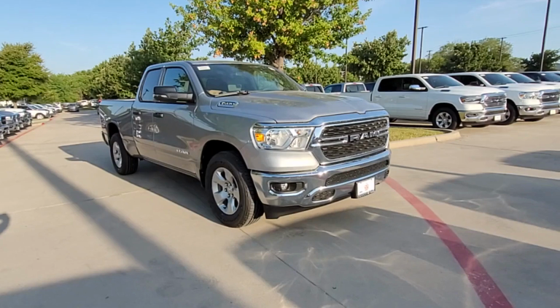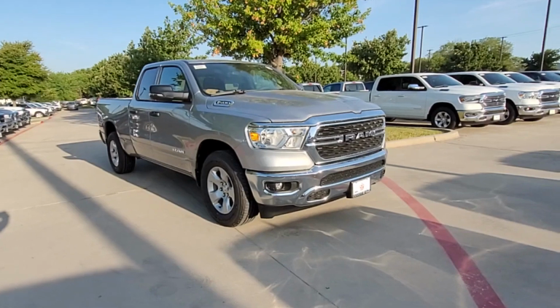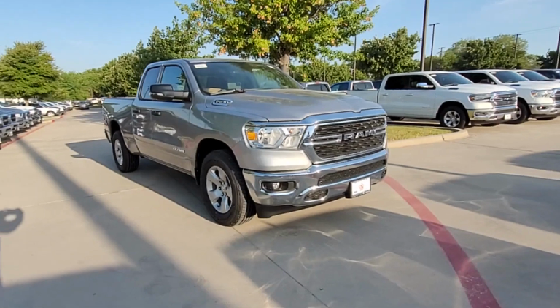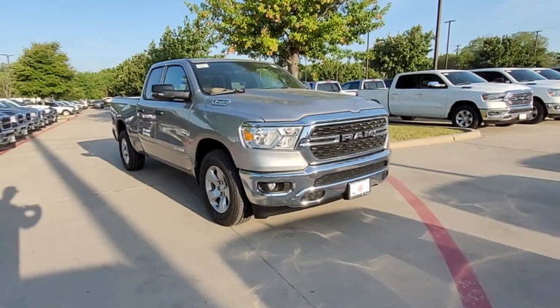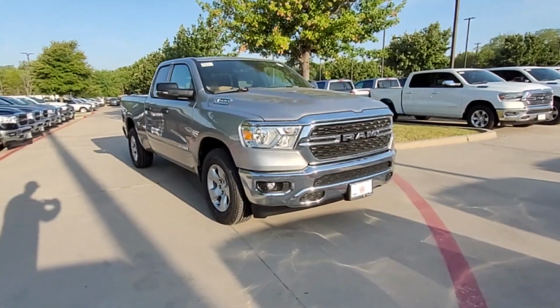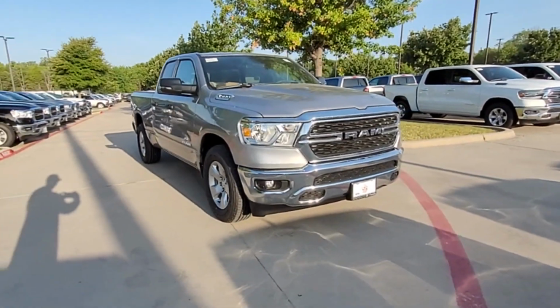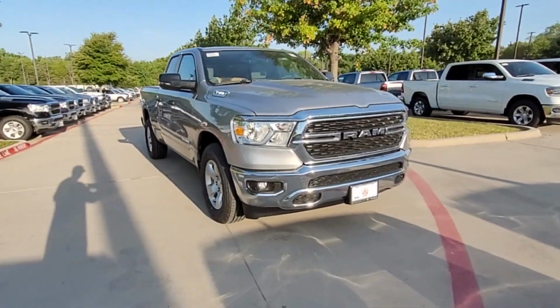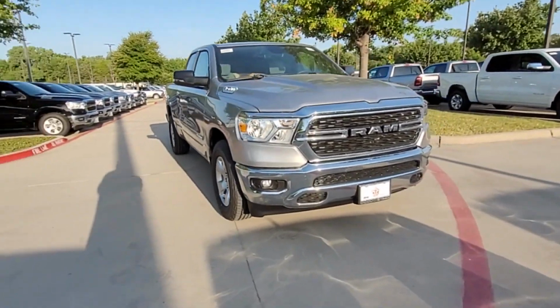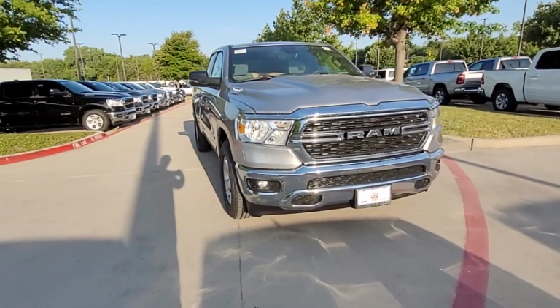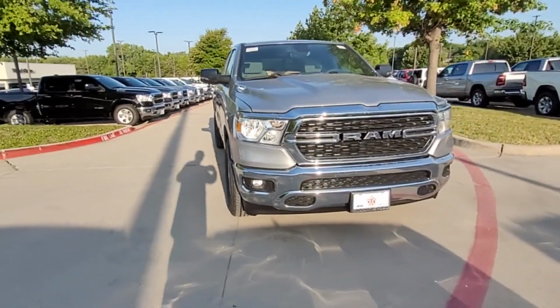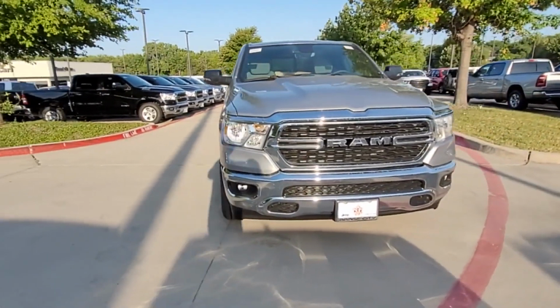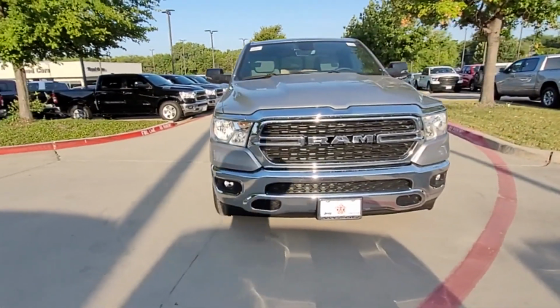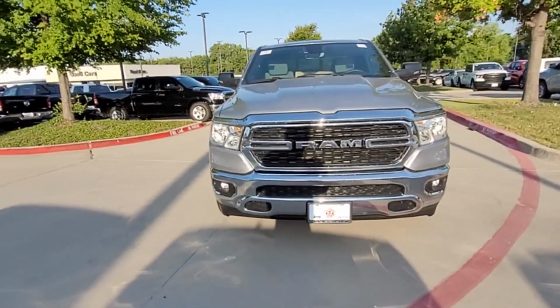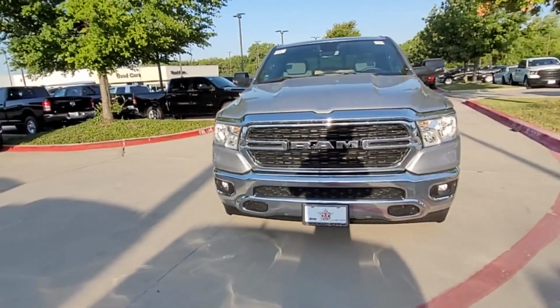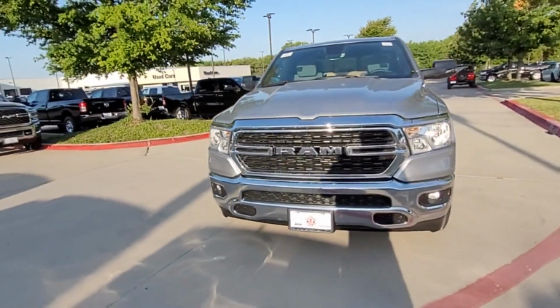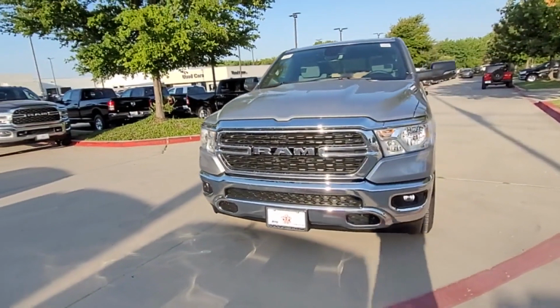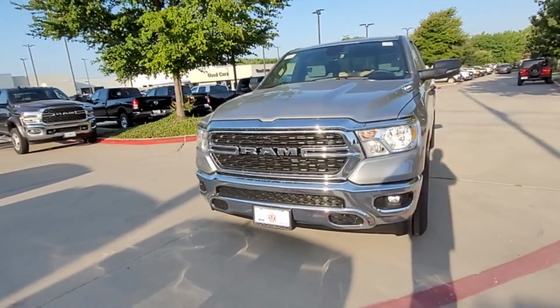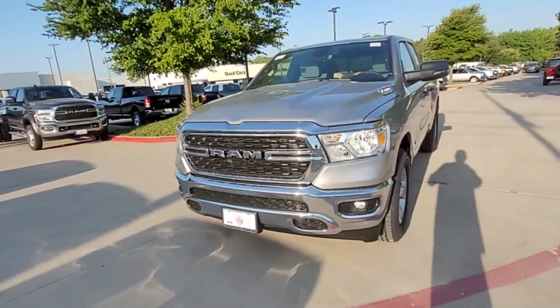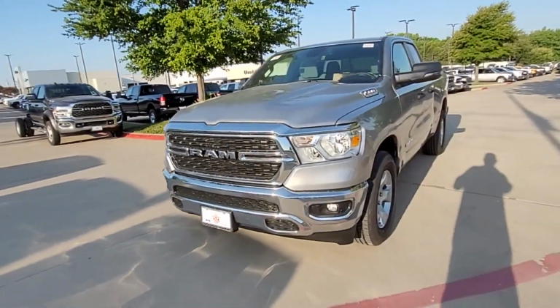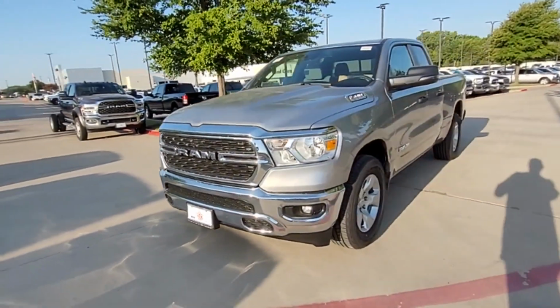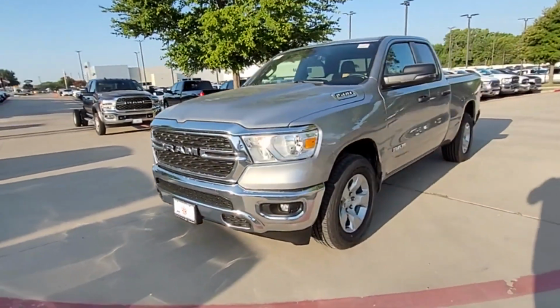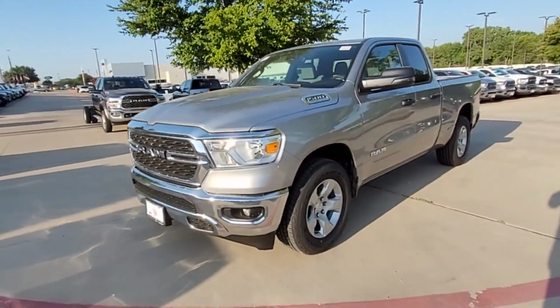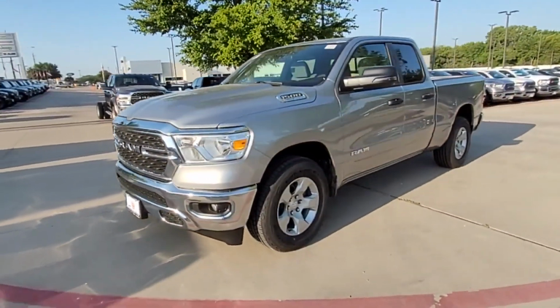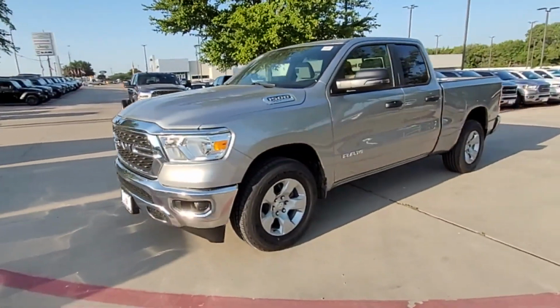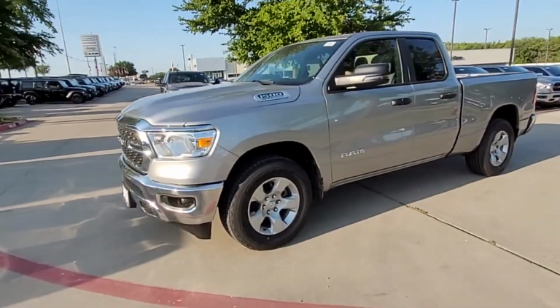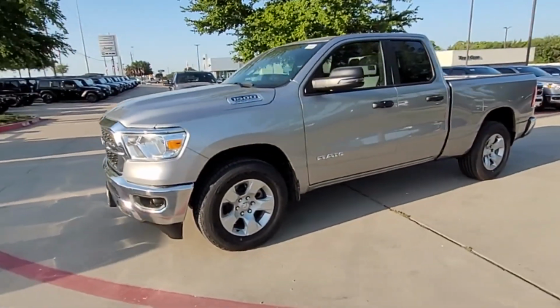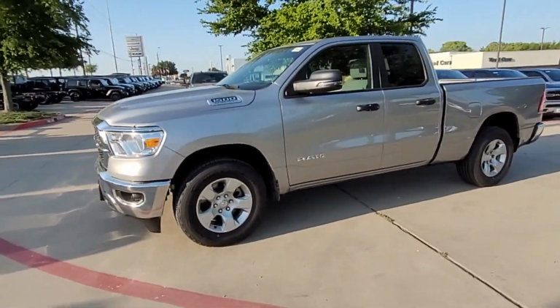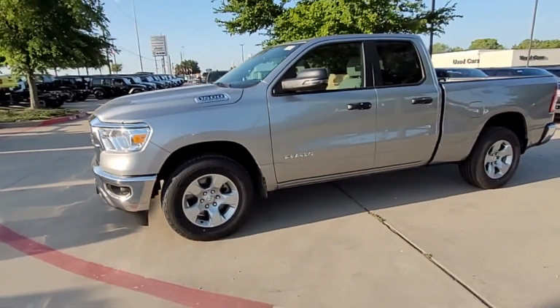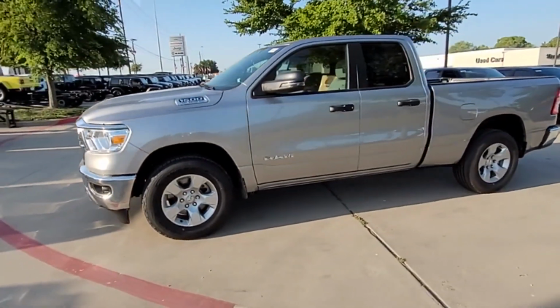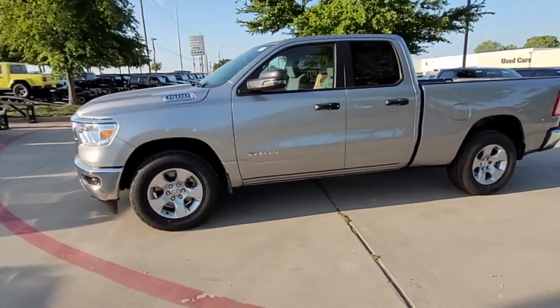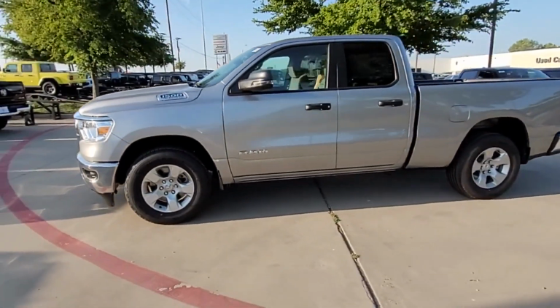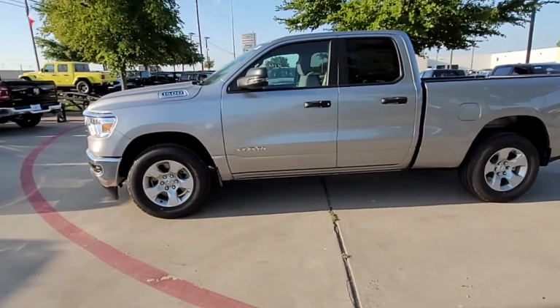2023 Ram 1500. This pickup truck offers two full rows of seating for premium comfort. It checks off in-demand features which offer more convenience,